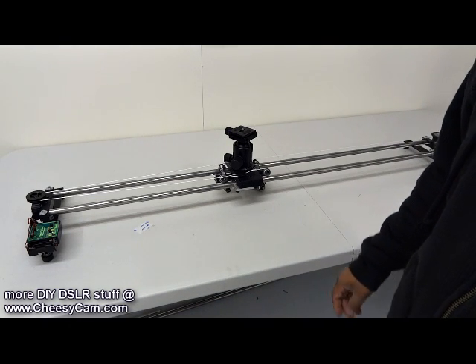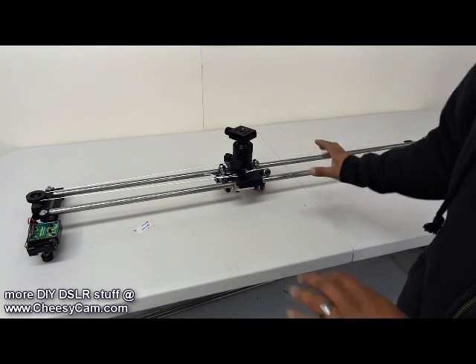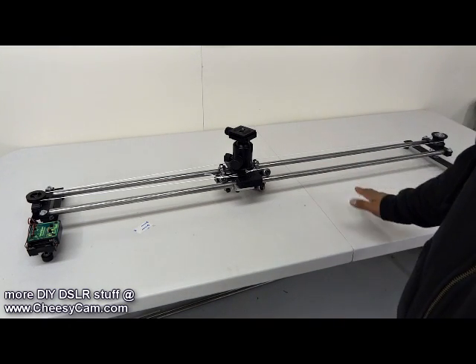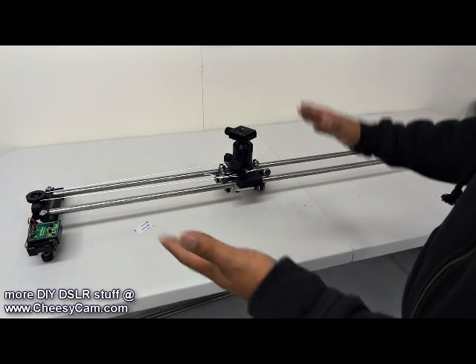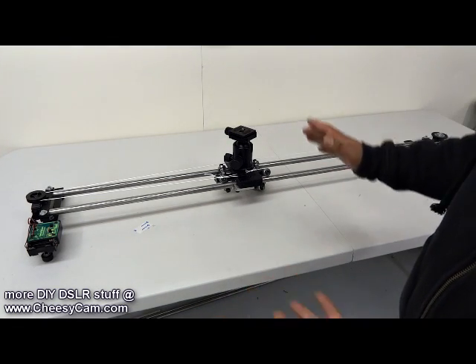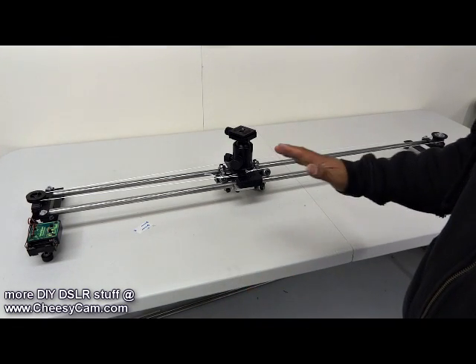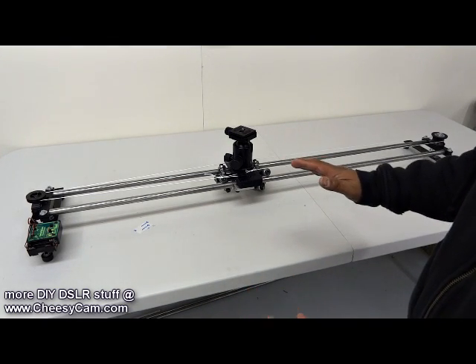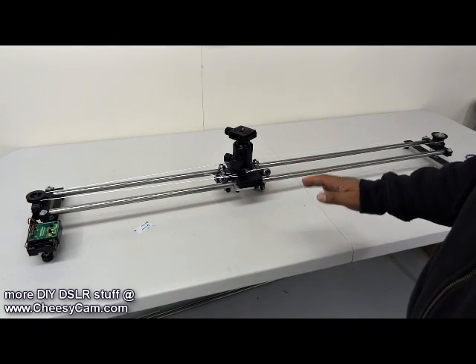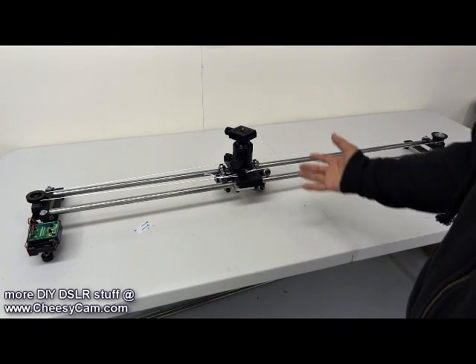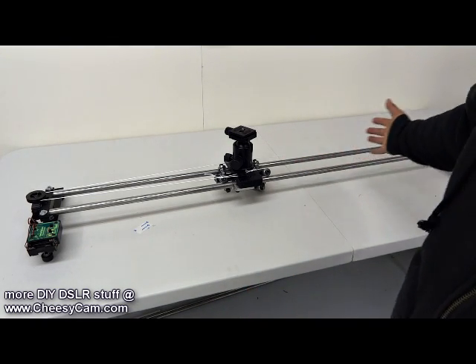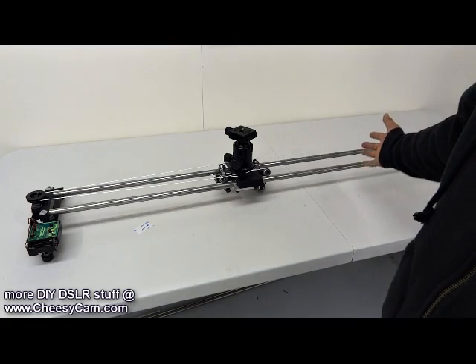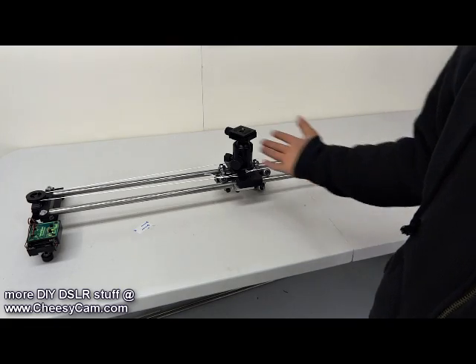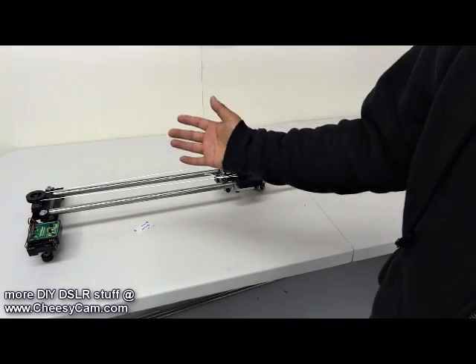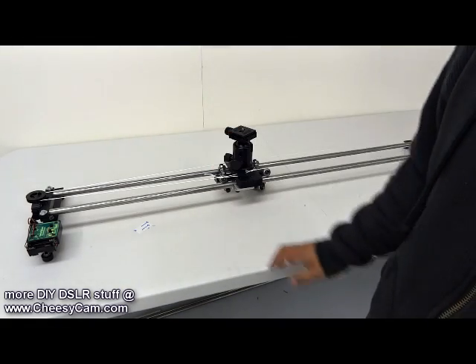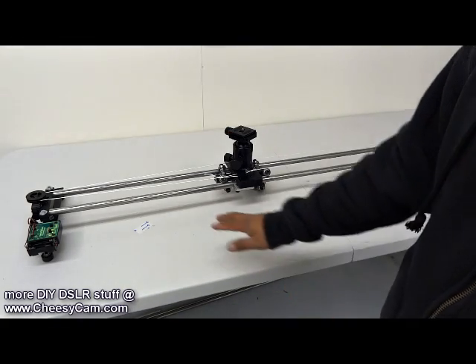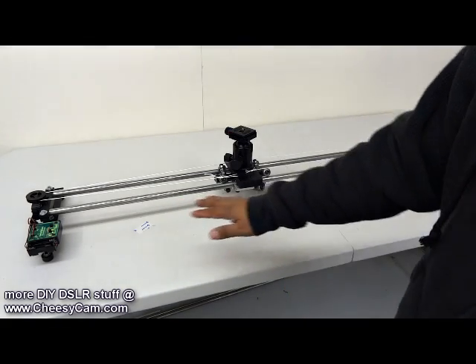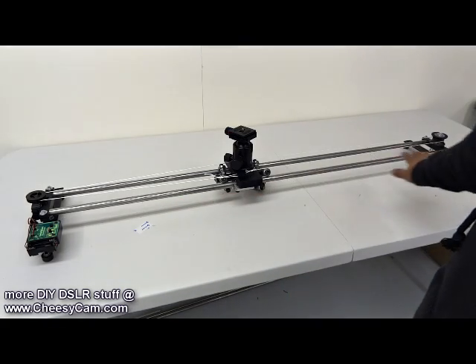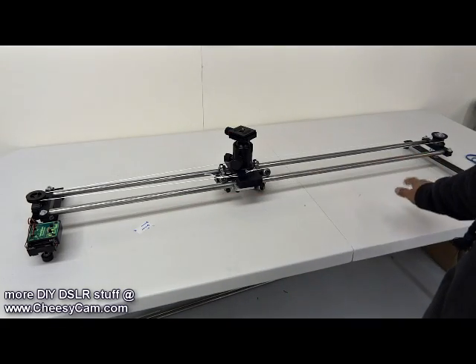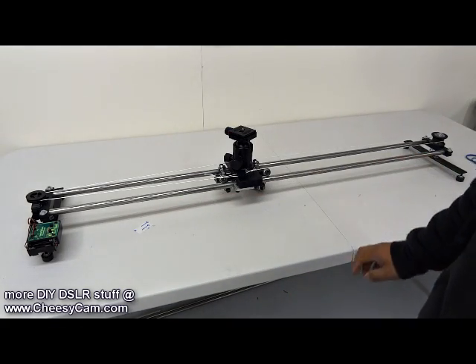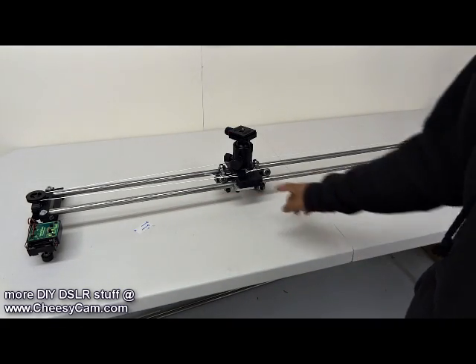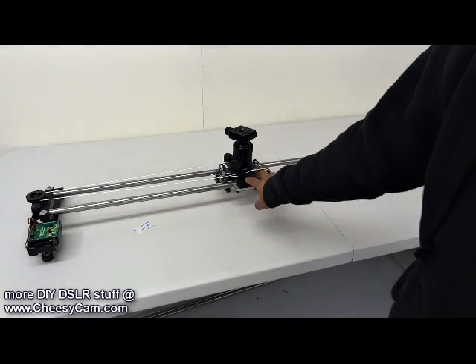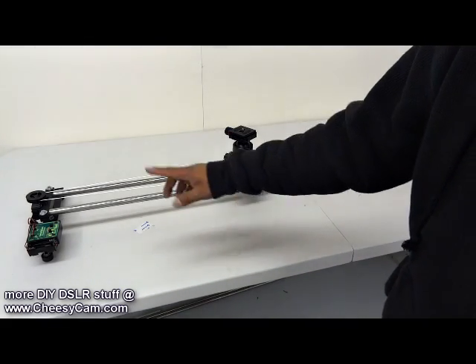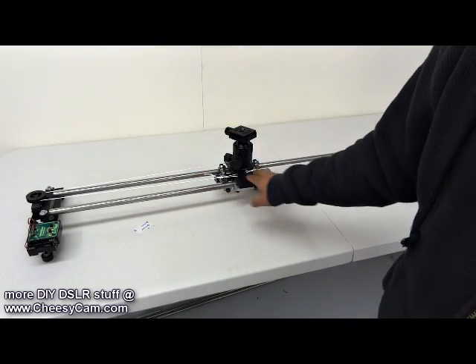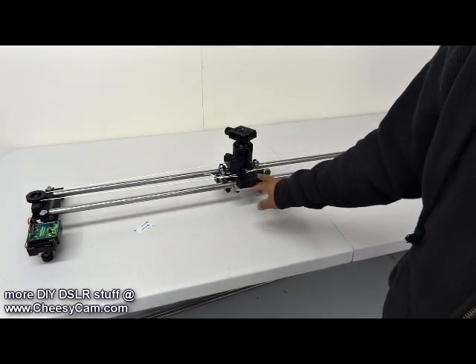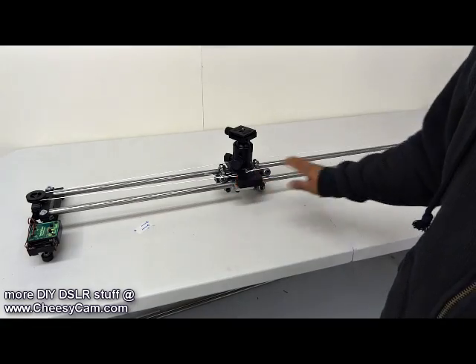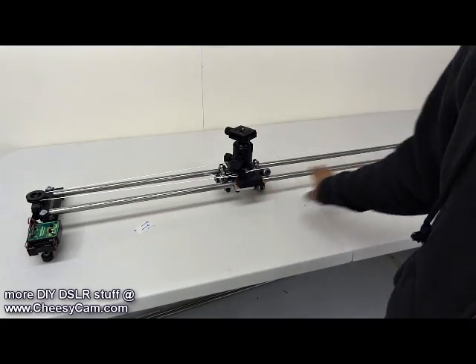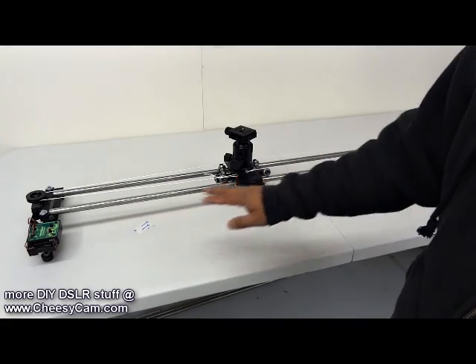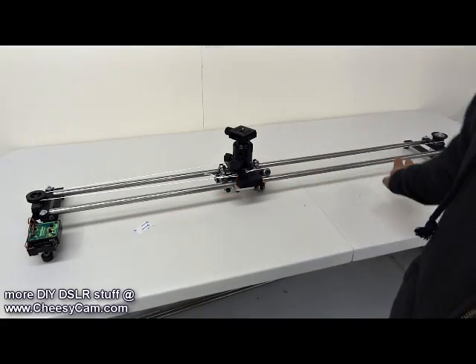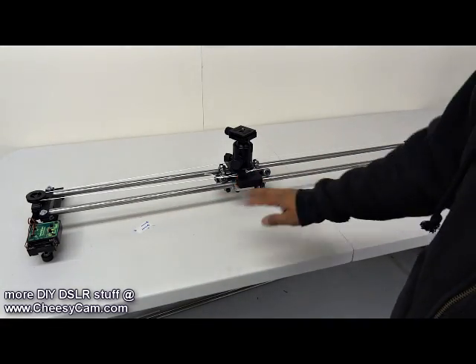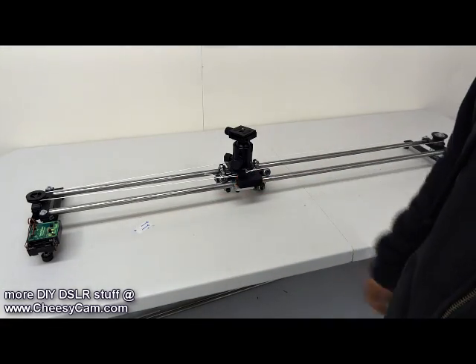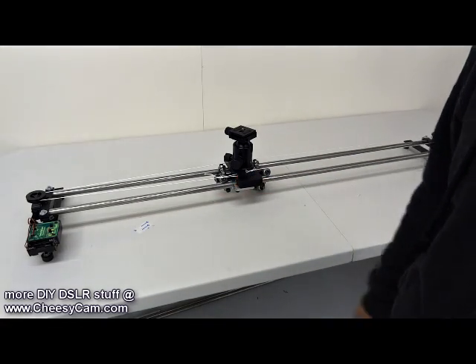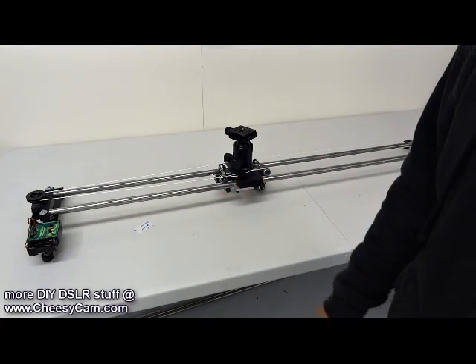You don't want to do this in any kind of vertical position — you don't want to lift the camera upwards. As long as you stay fairly horizontal, that servo is going to be able to push this trolley back and forth.